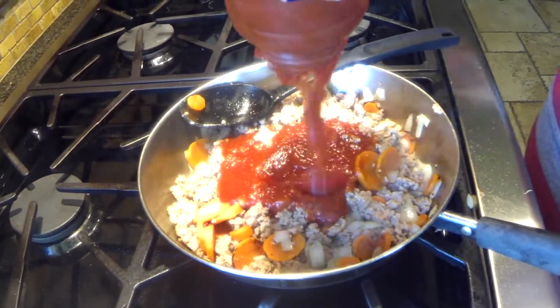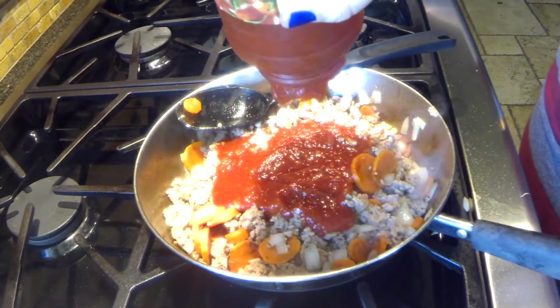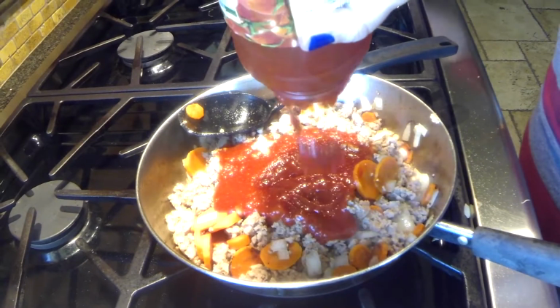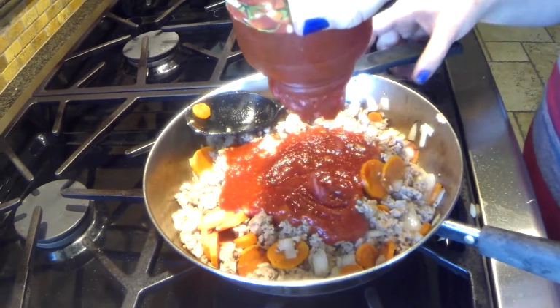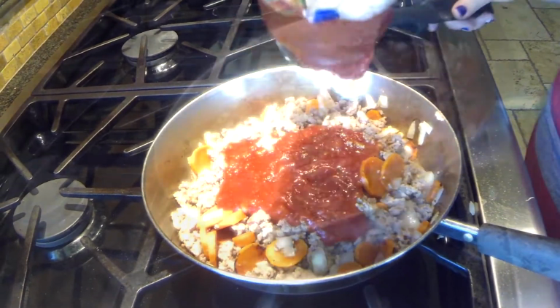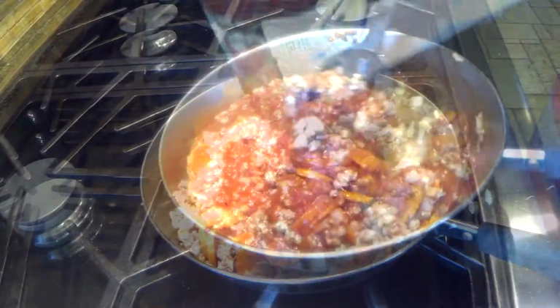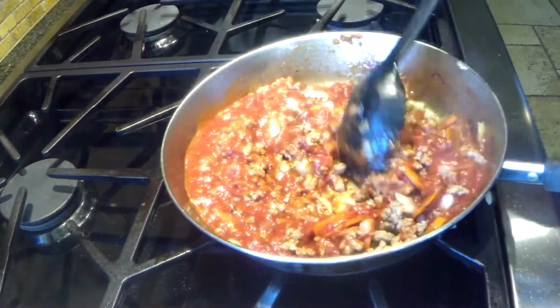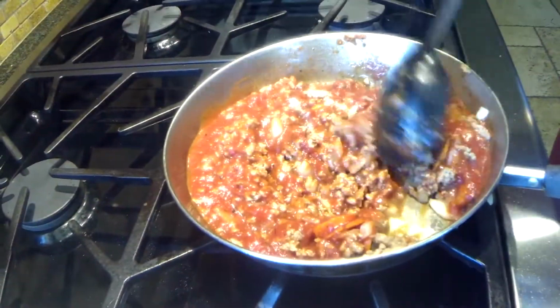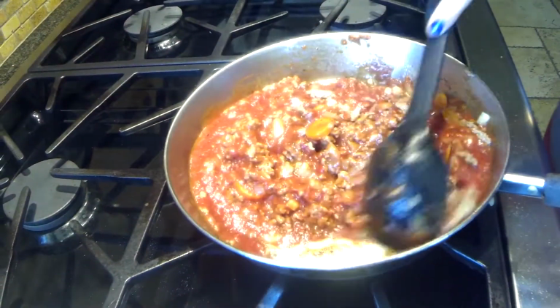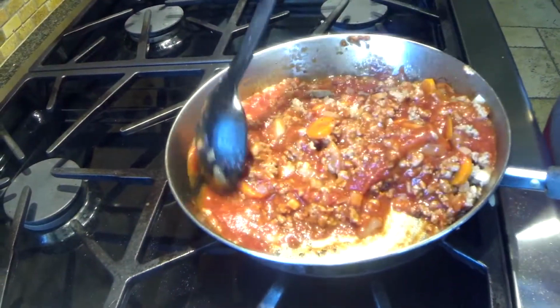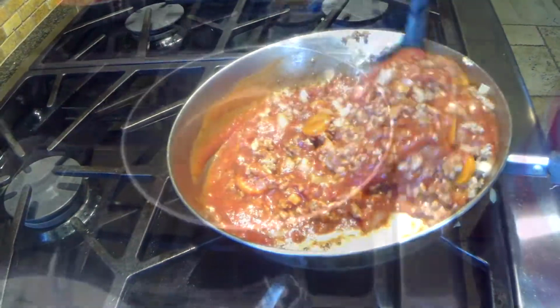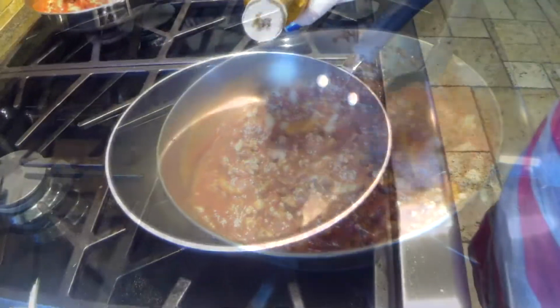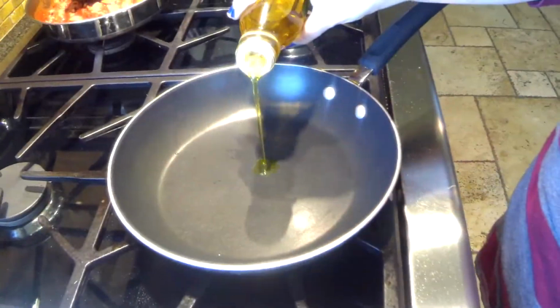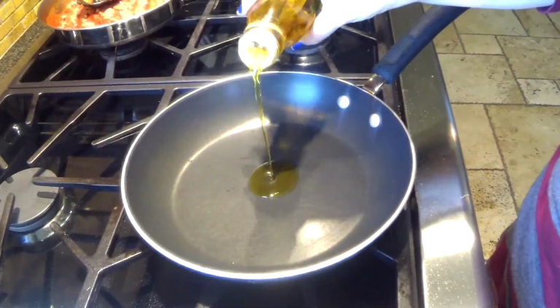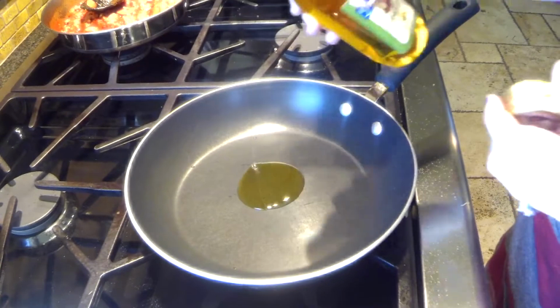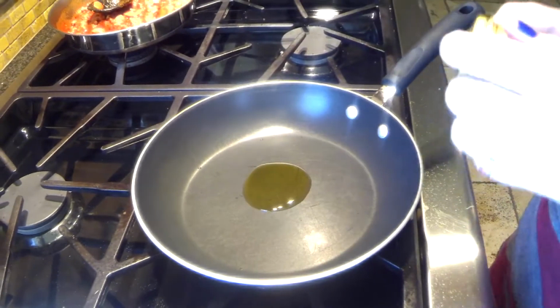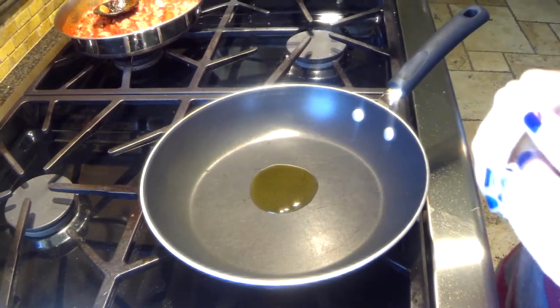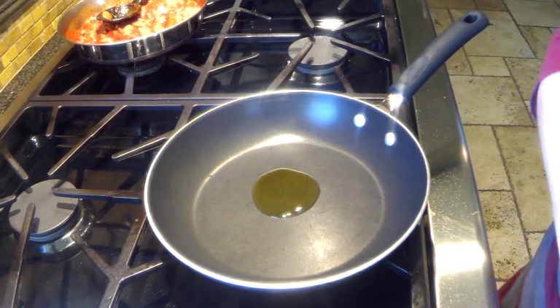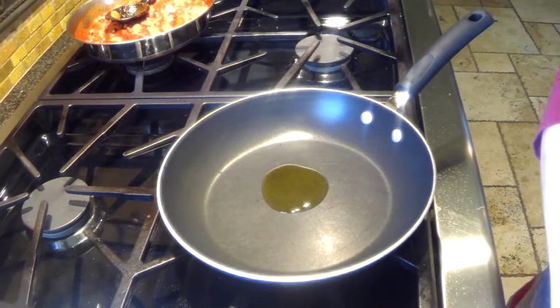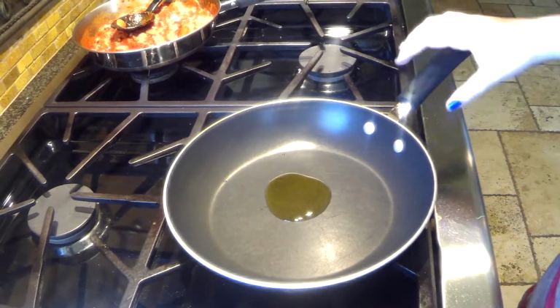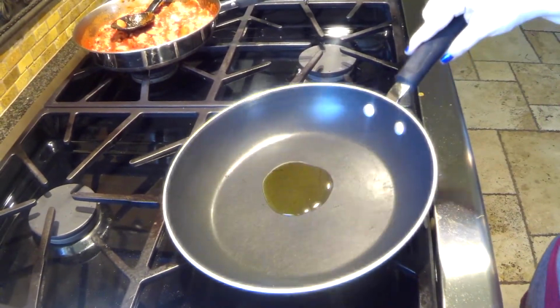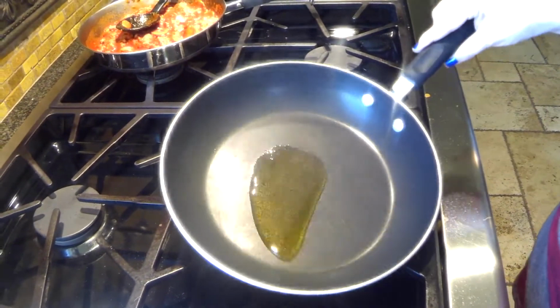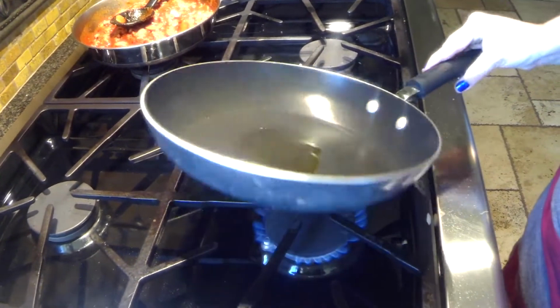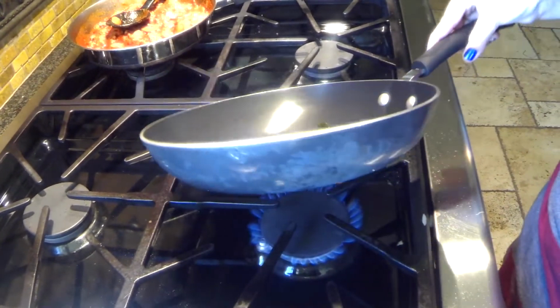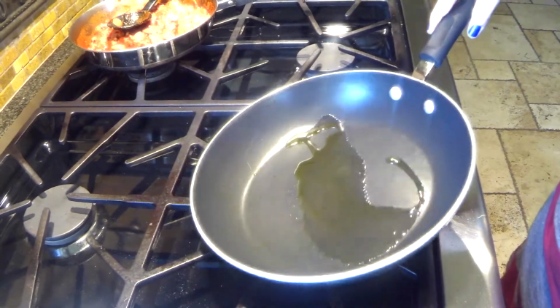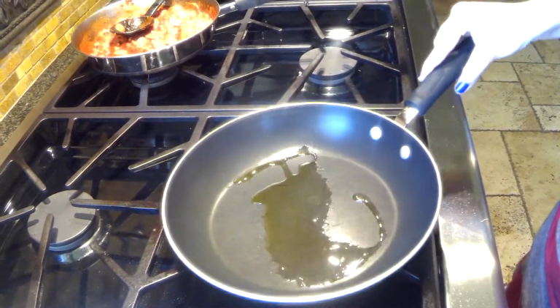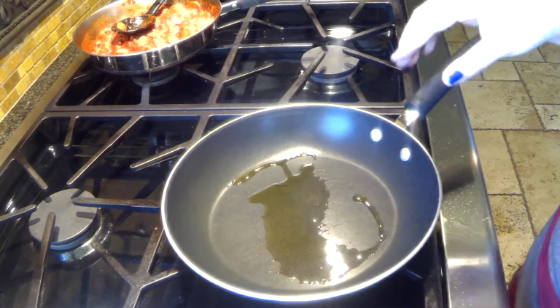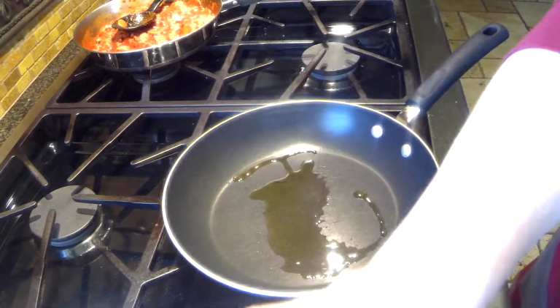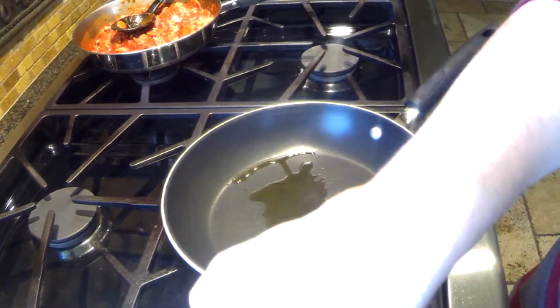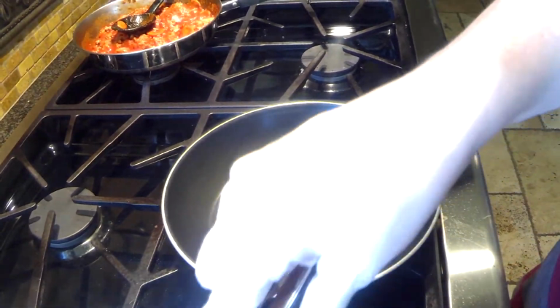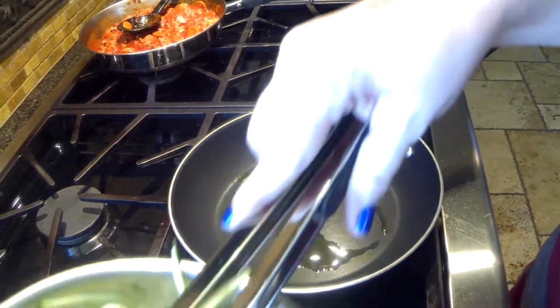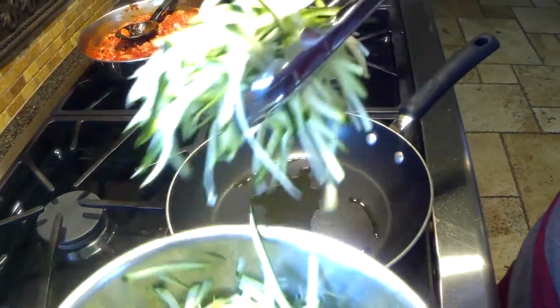We used a jarred sauce for easy carb counting. Feel free to use any sauce you prefer. Heat one to two tablespoons of olive oil in a skillet, and add enough zoodles to cover the bottom of the pan.